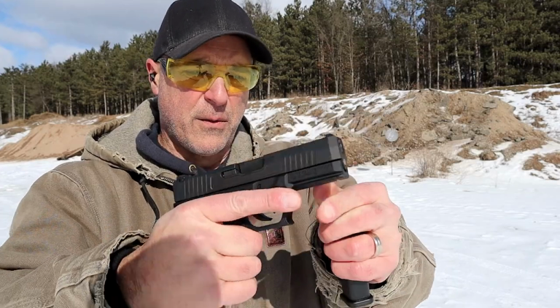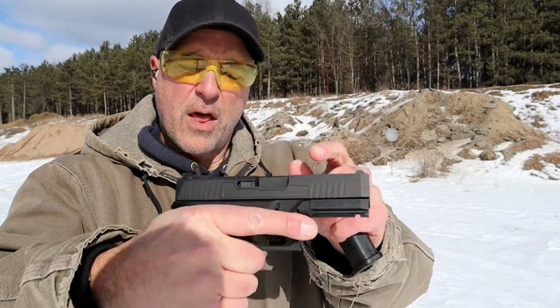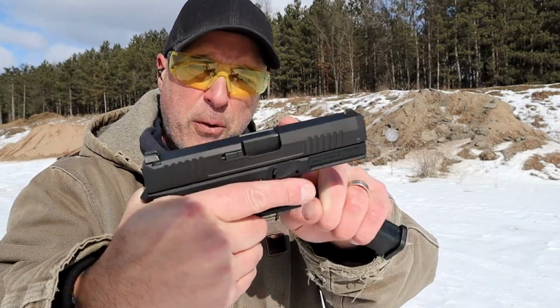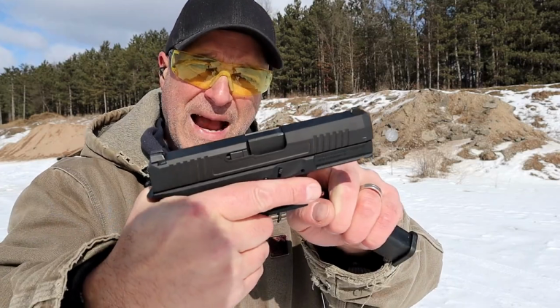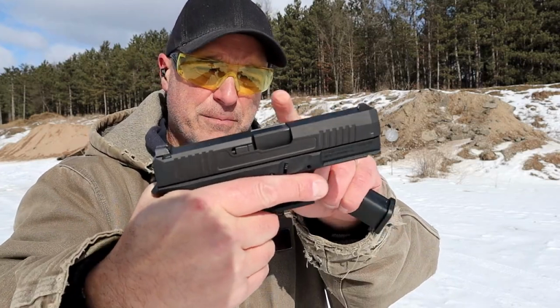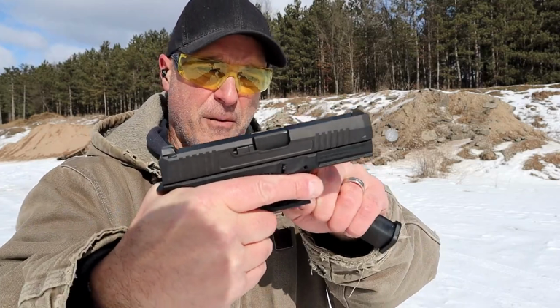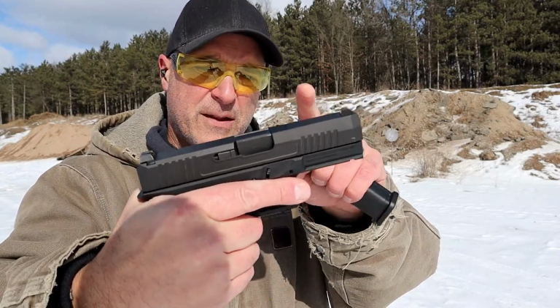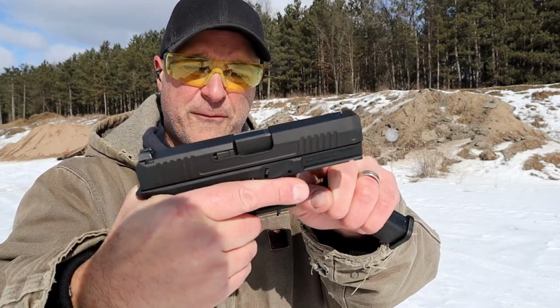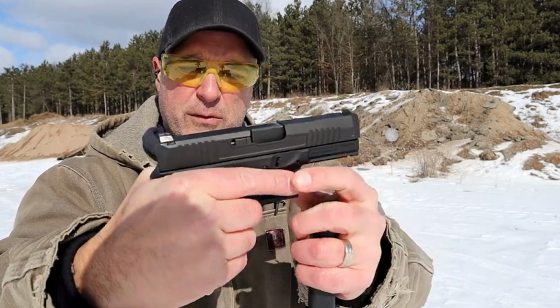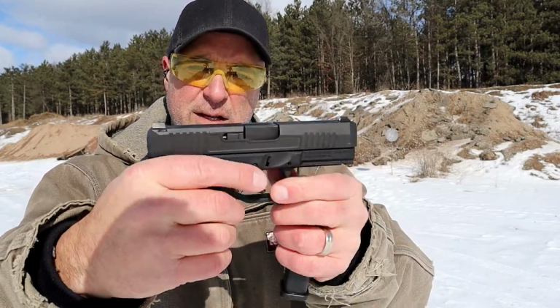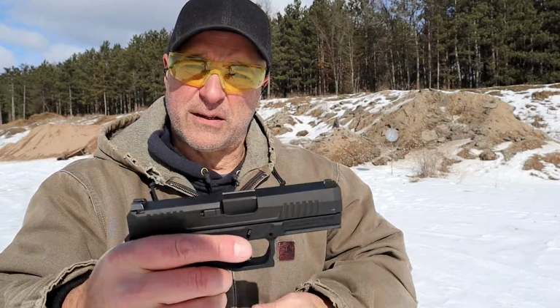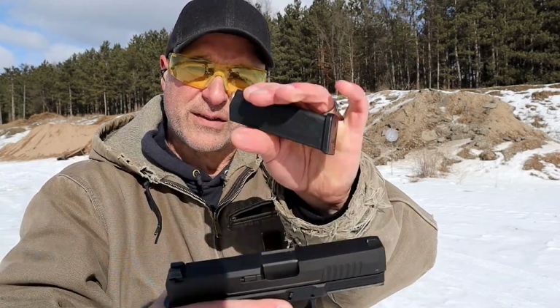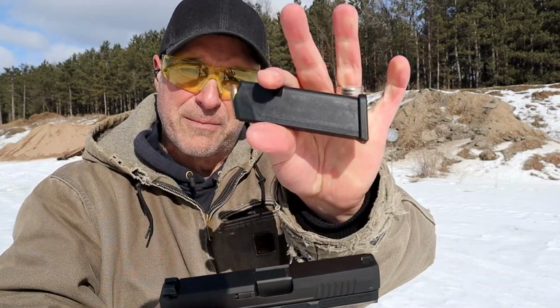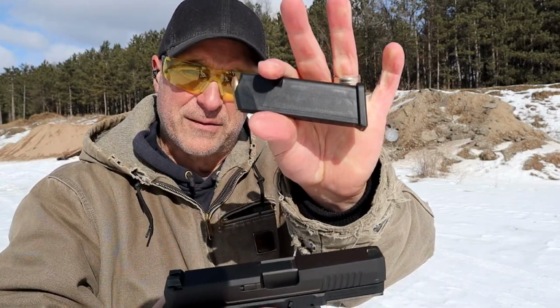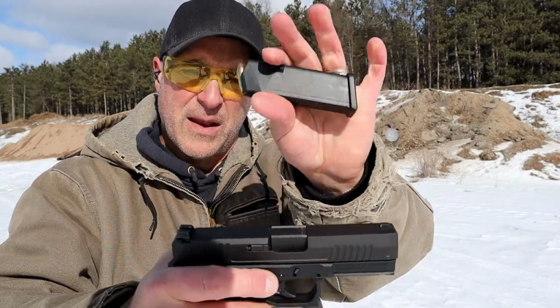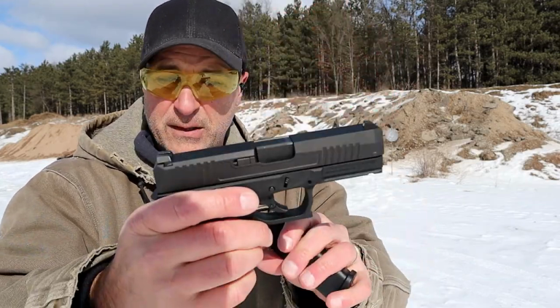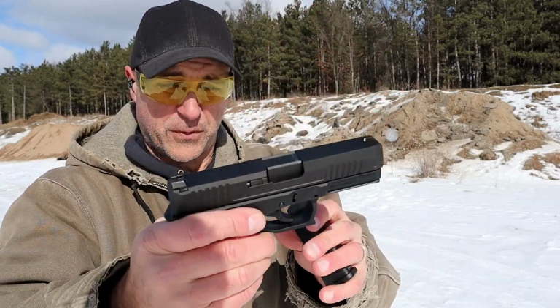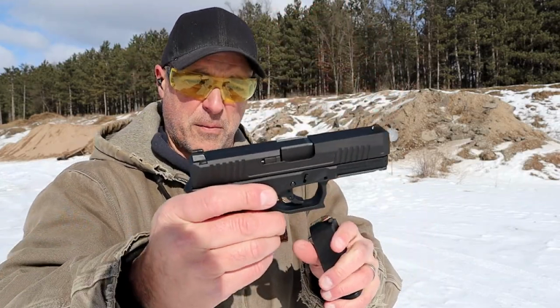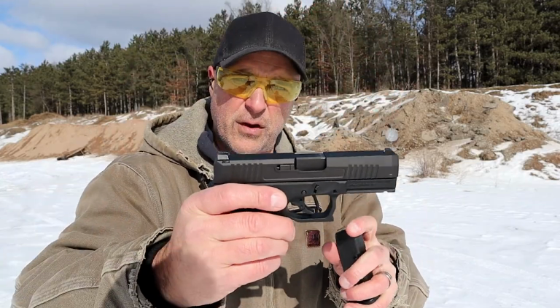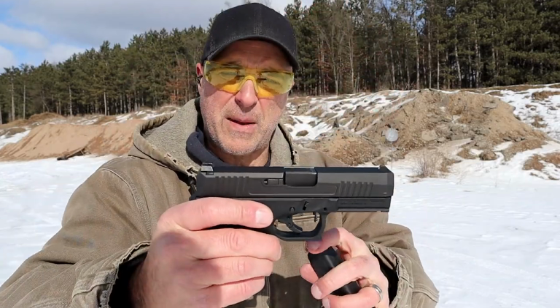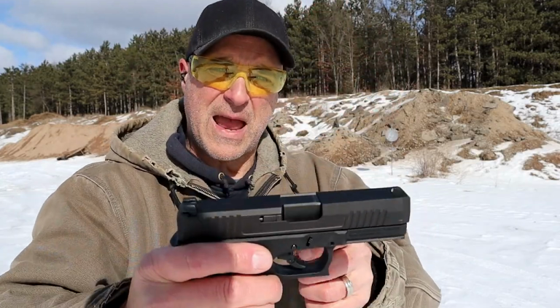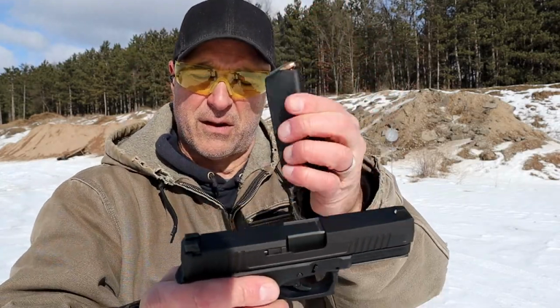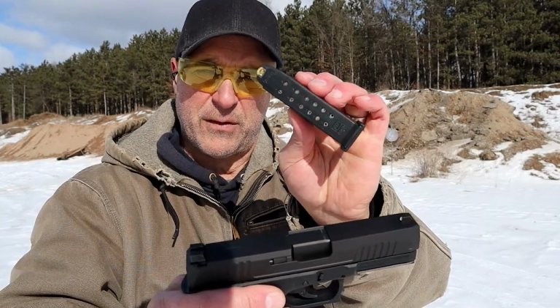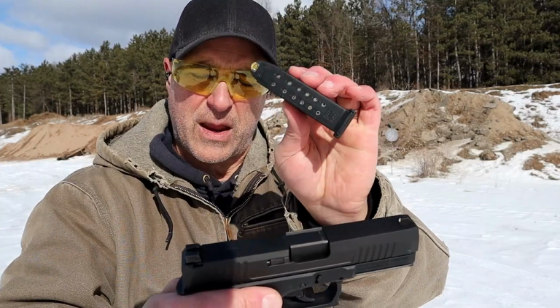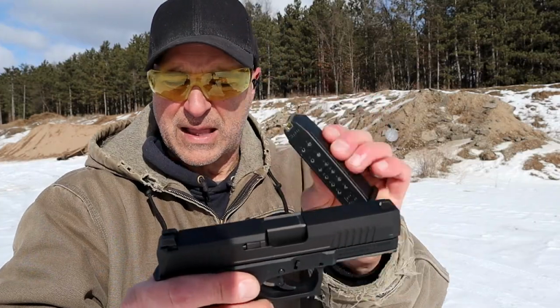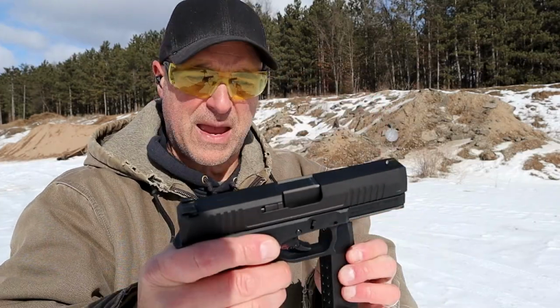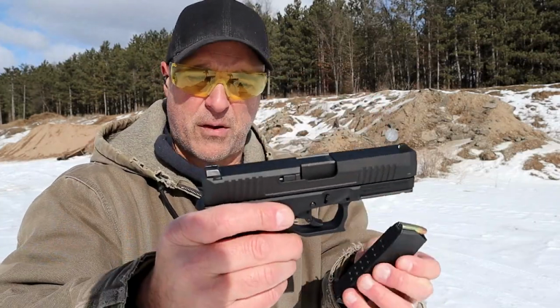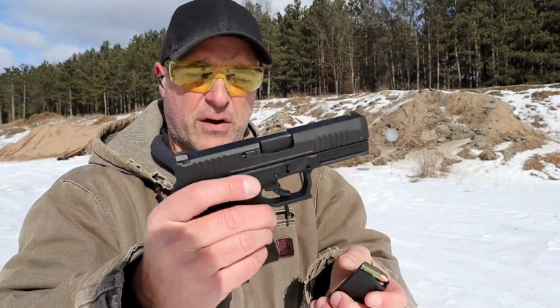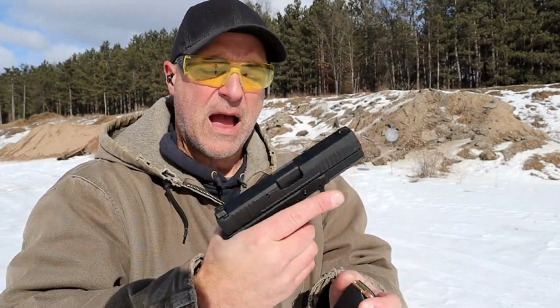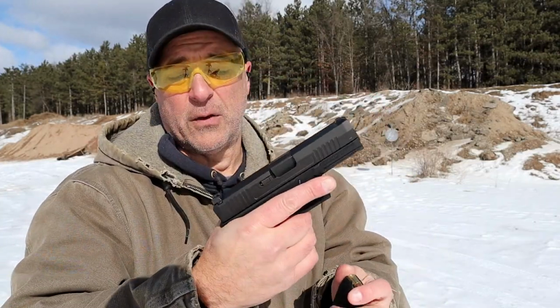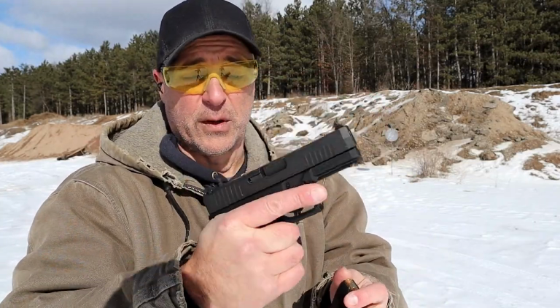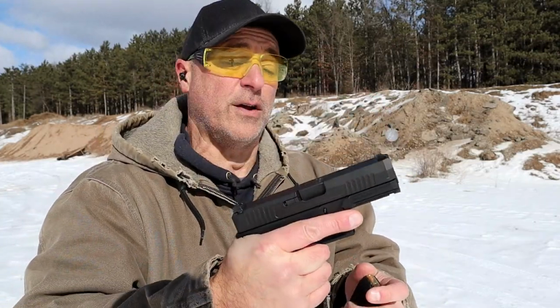Anyways, 3.9 inch barrel, it does have forward serrations, it uses Glock mags. I picked this up for $300 used, and I'm happy to have it. The previous owner gave me a Glock mag and a holster — I feel it was a really good deal.